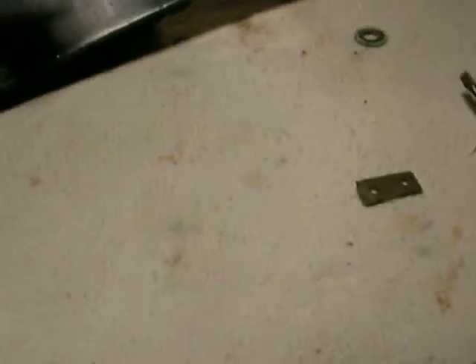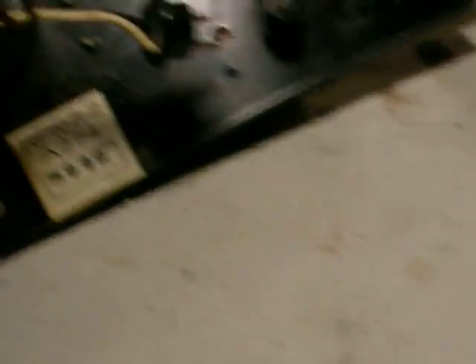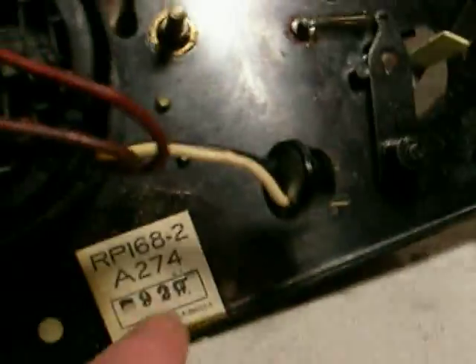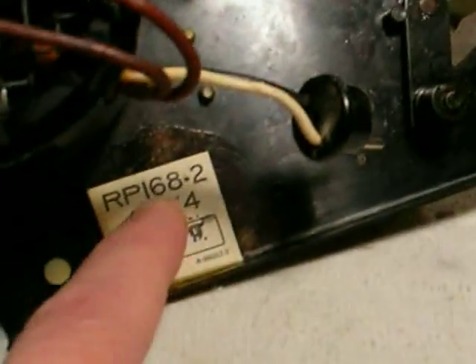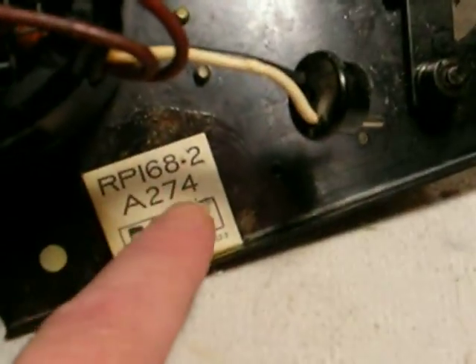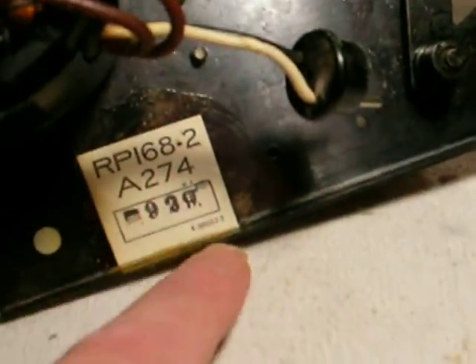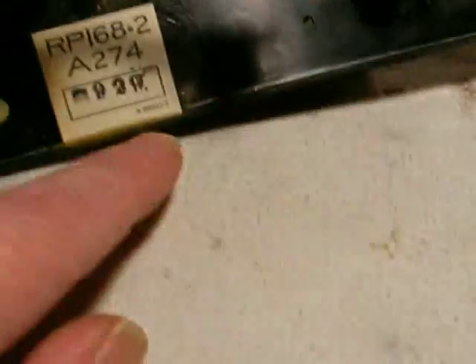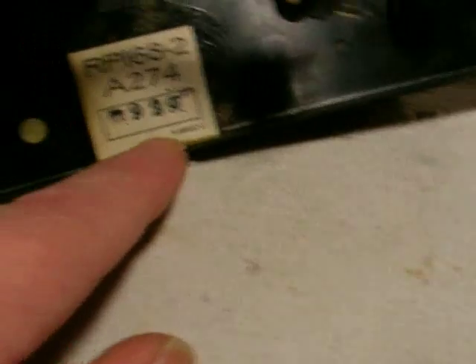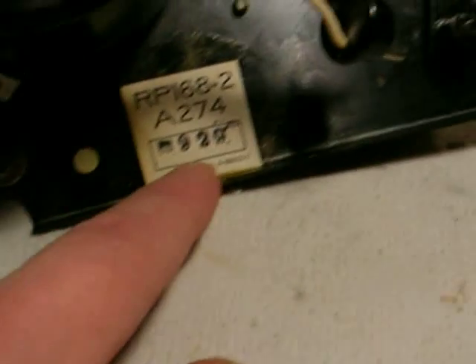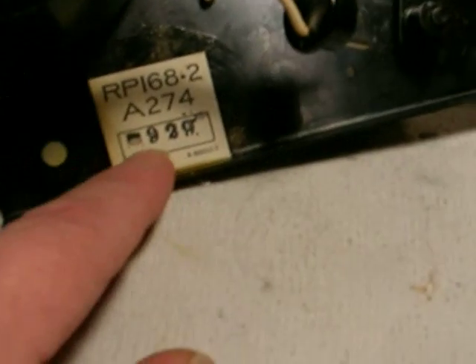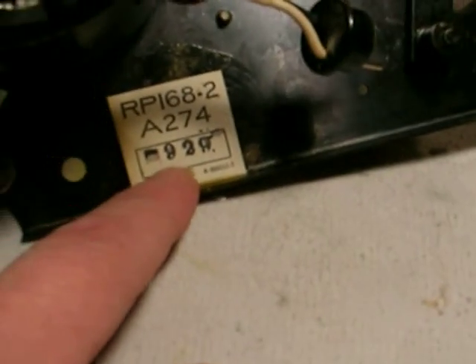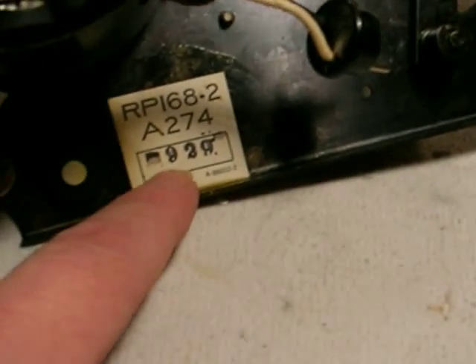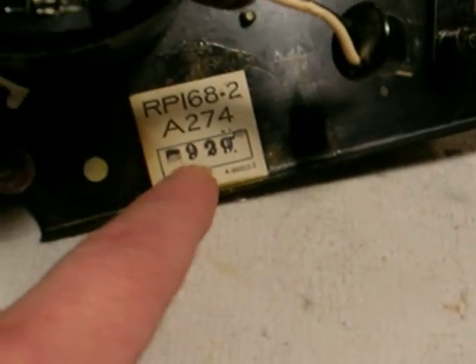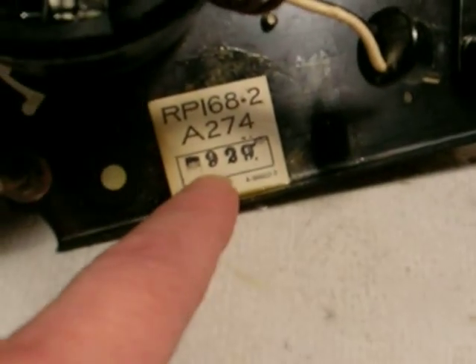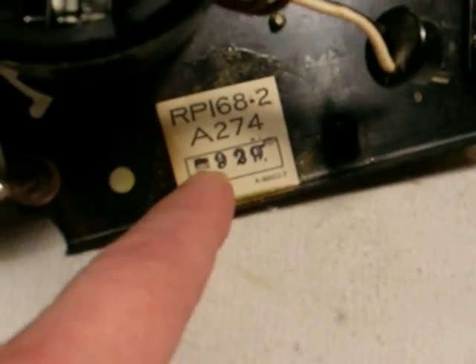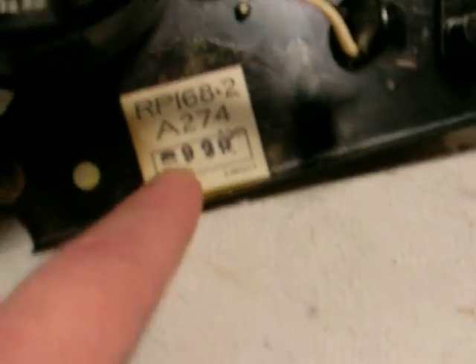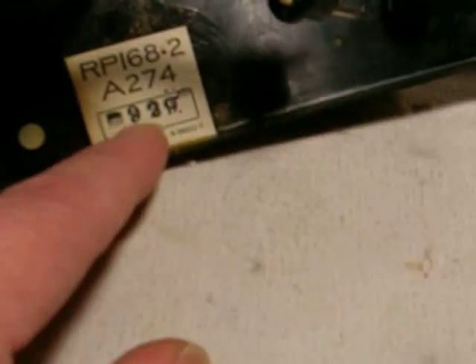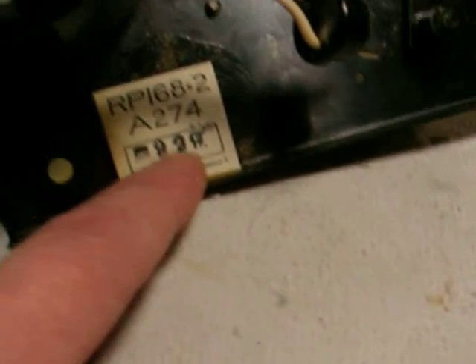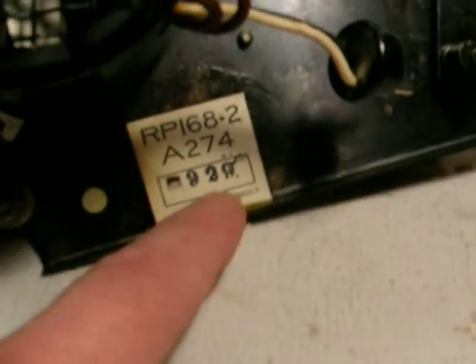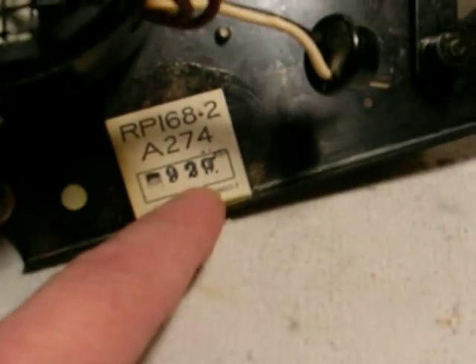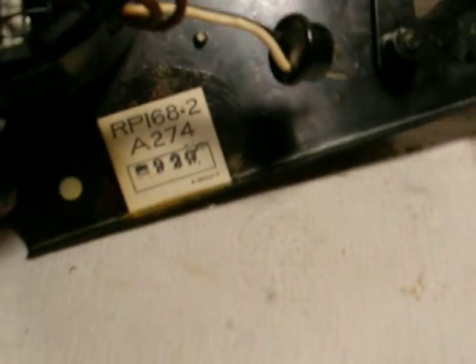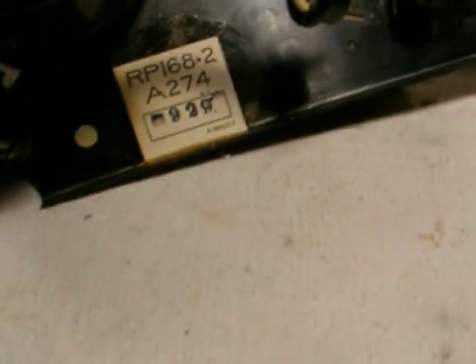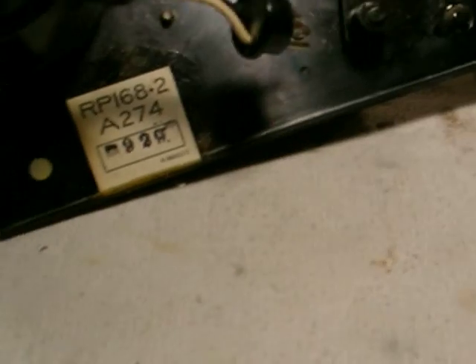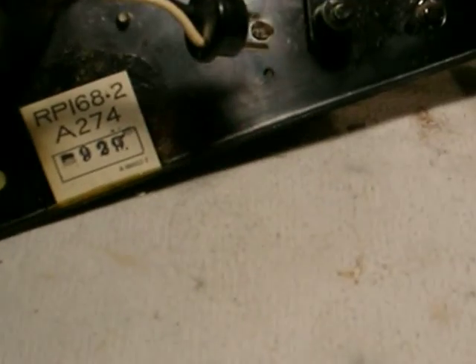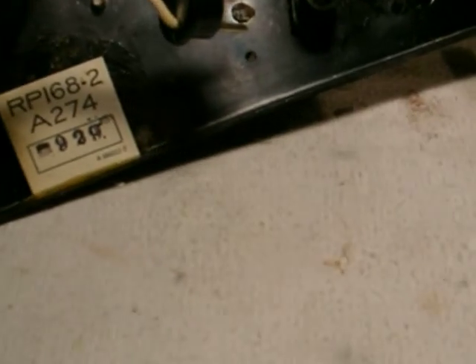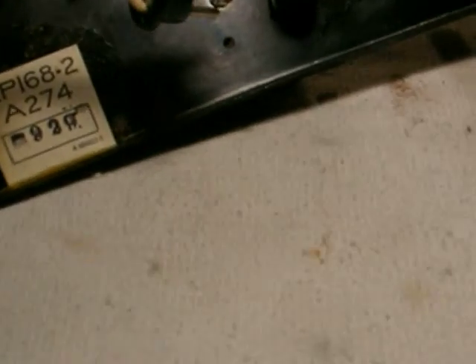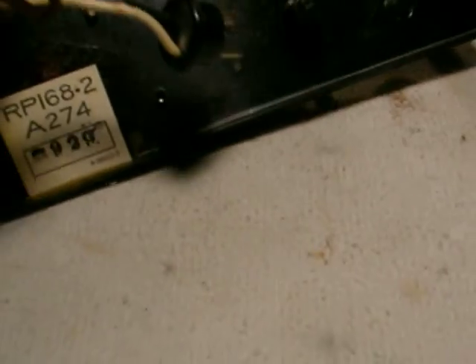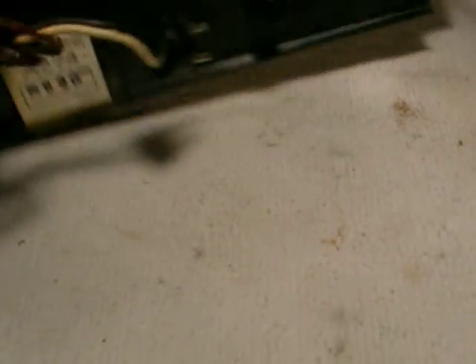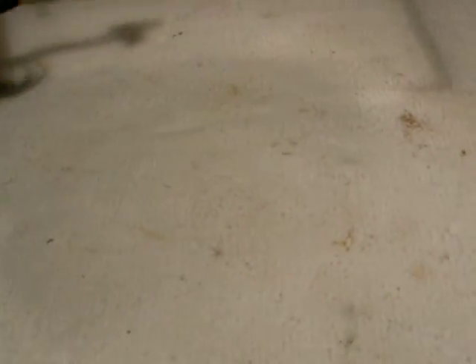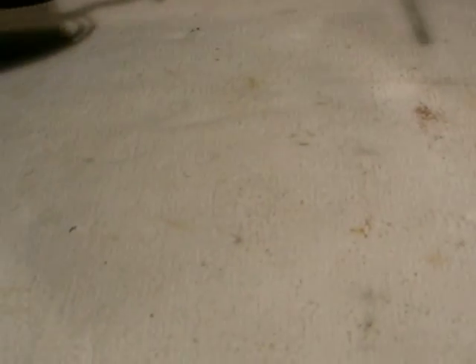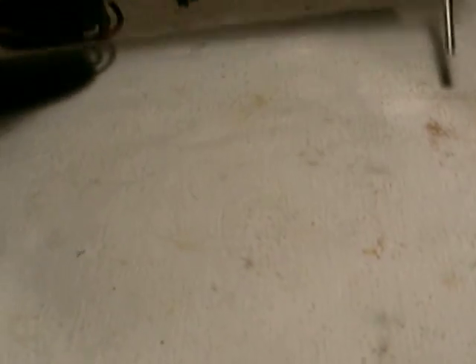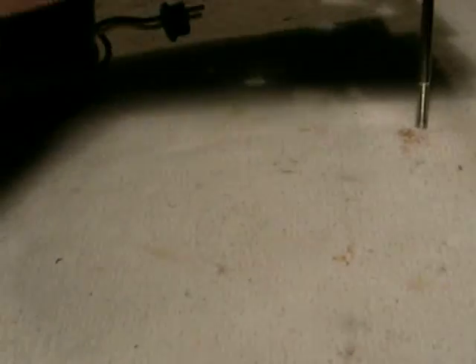This is an RP-168-2. The final assembly date was in 1949, the 29th week — so almost mid-year, let's say May or June.